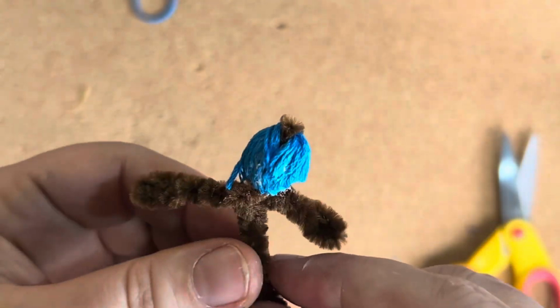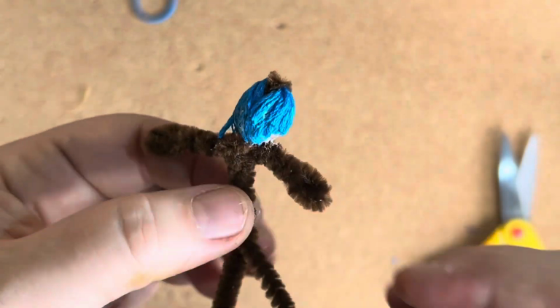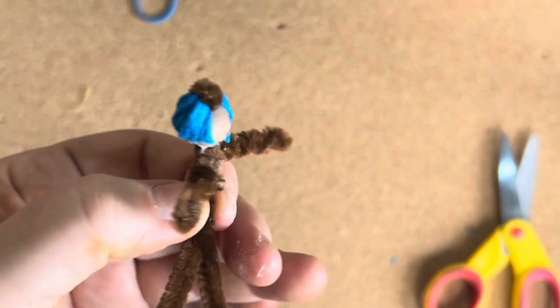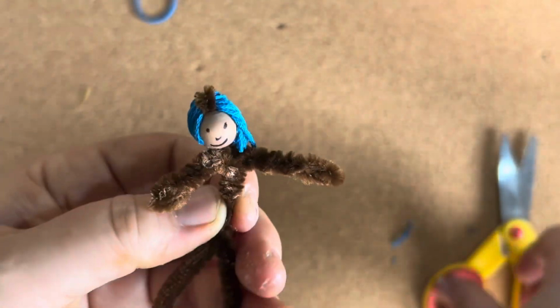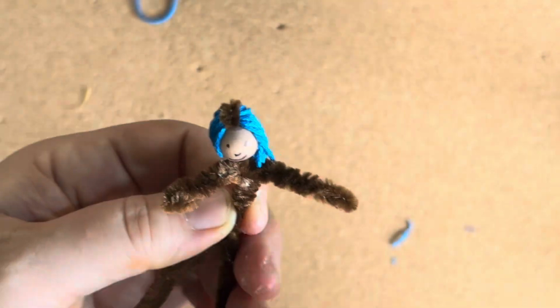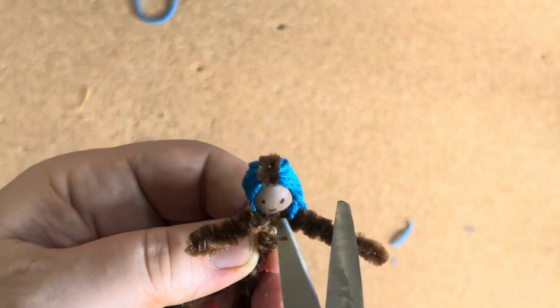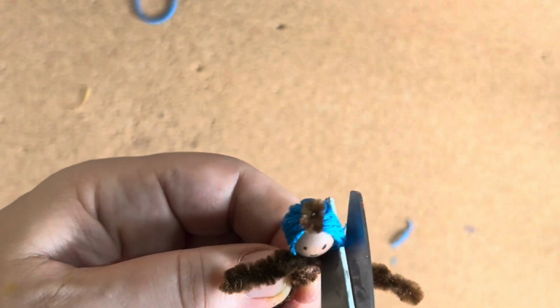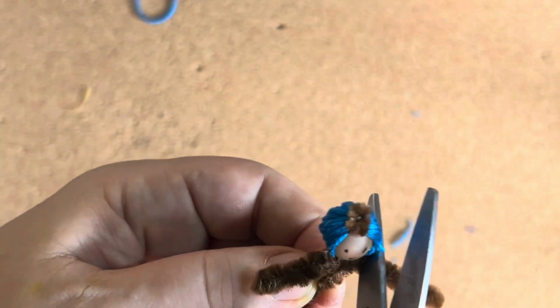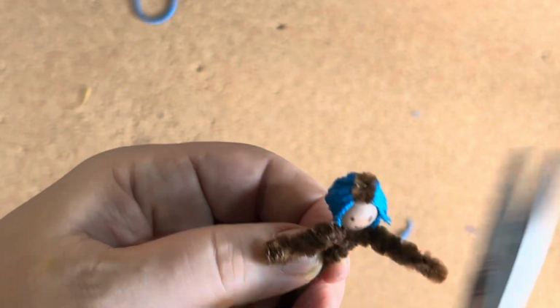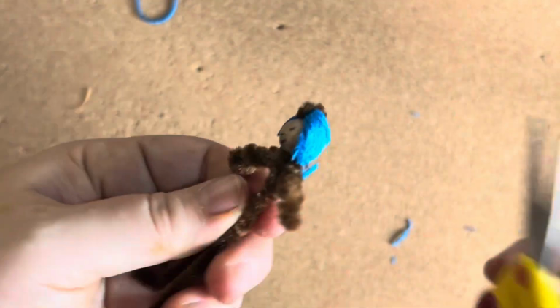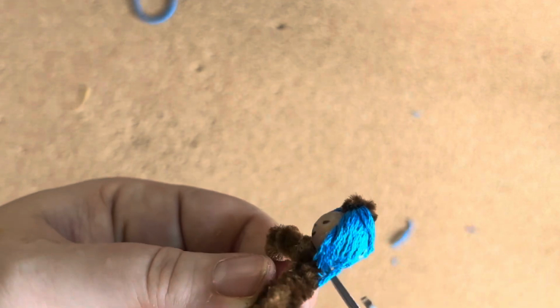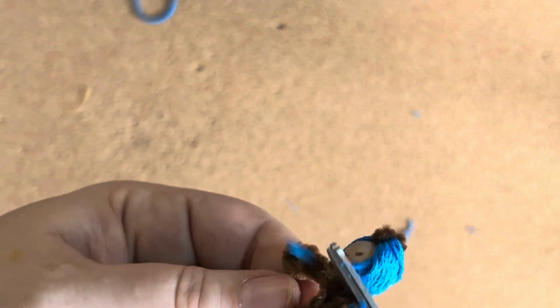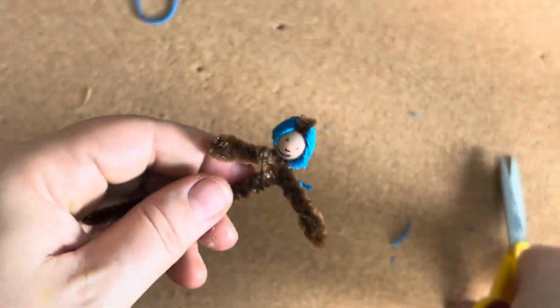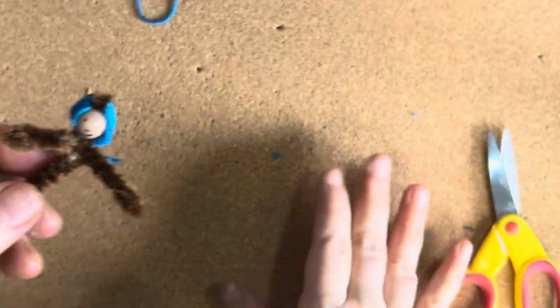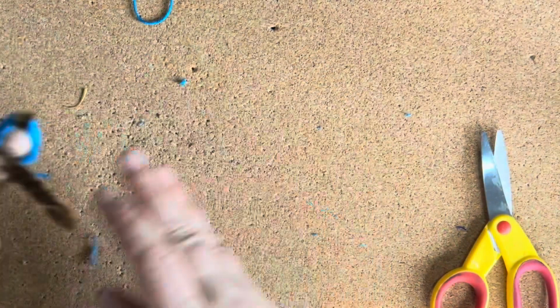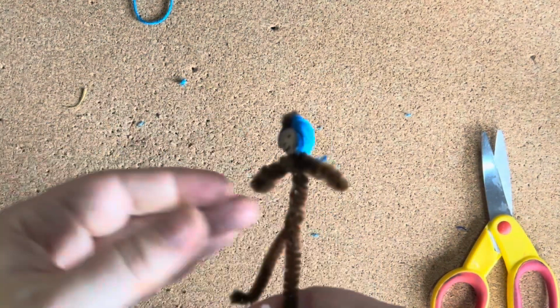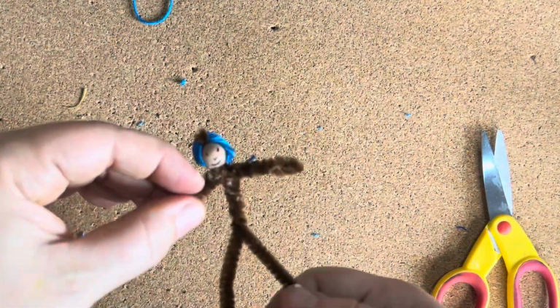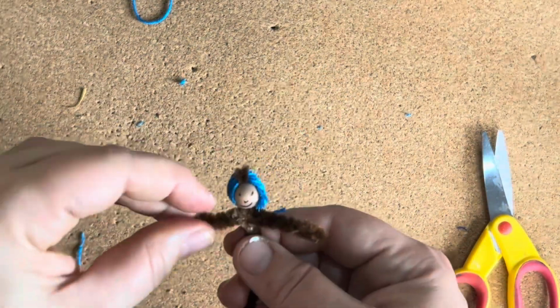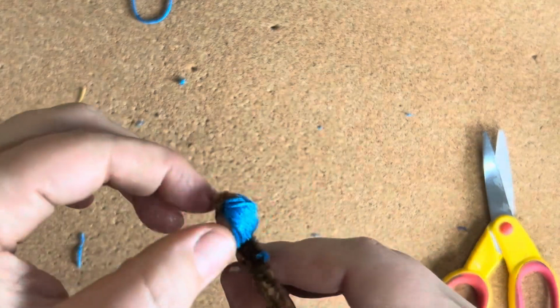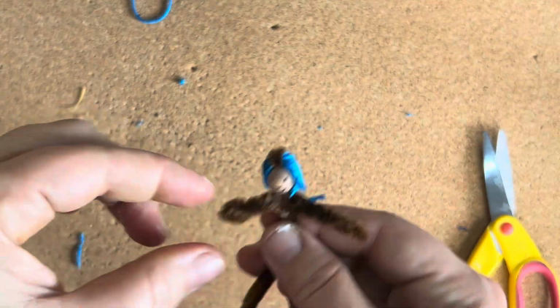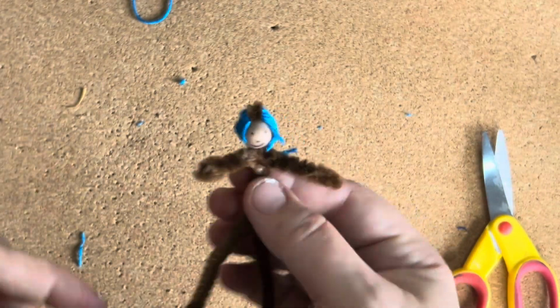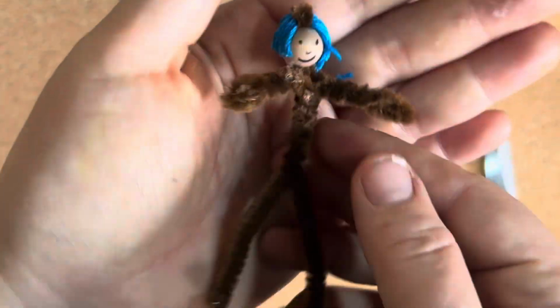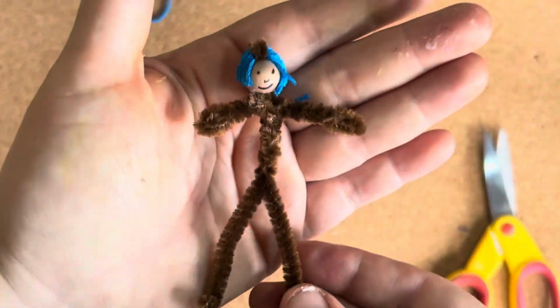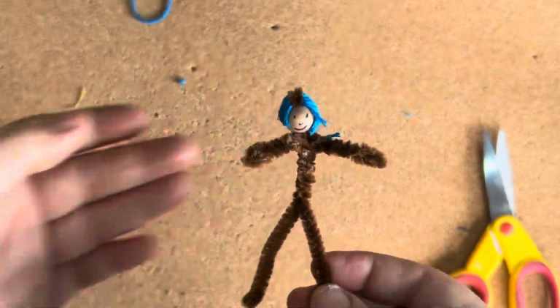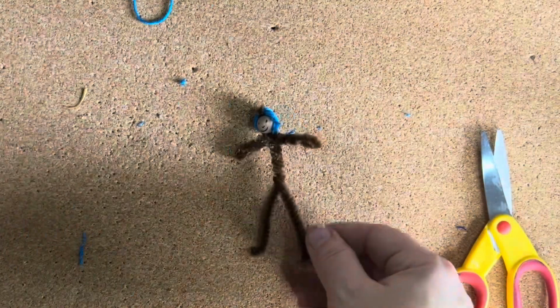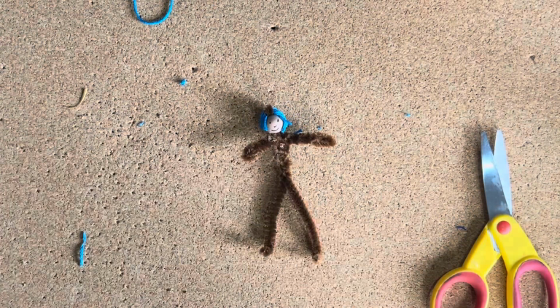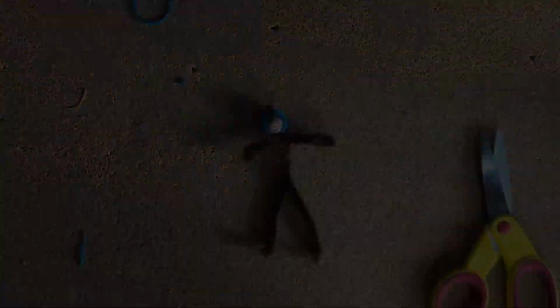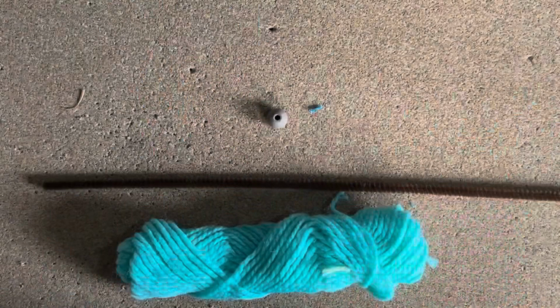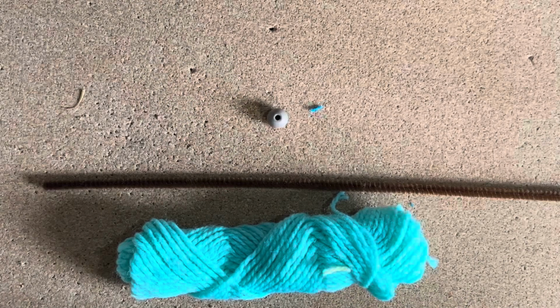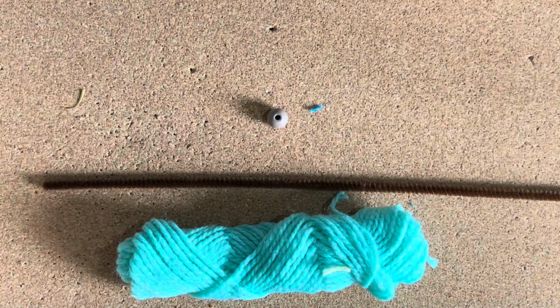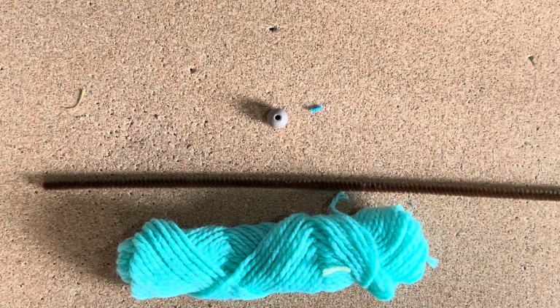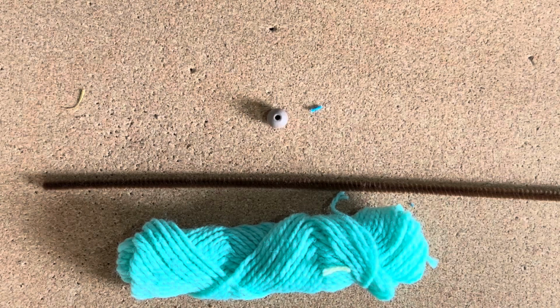Glue usually dries very clear. You can do a few more snips for a haircut, and for short hair I glued it all down pretty well. So that's your basic doll.